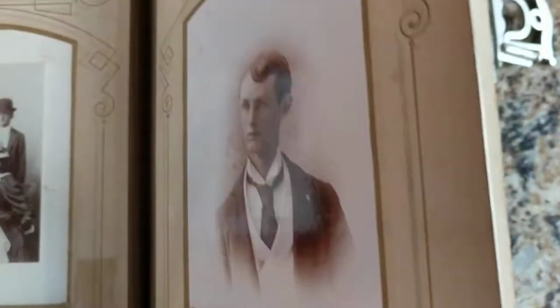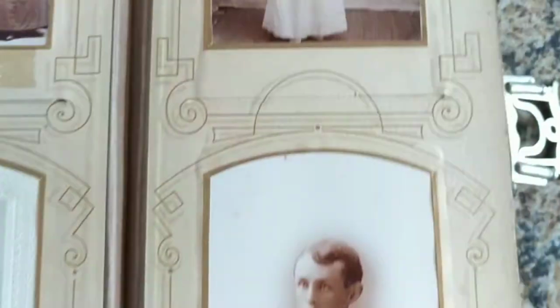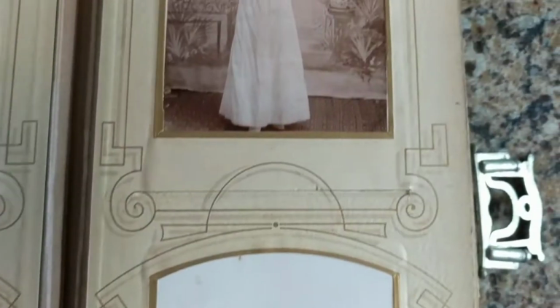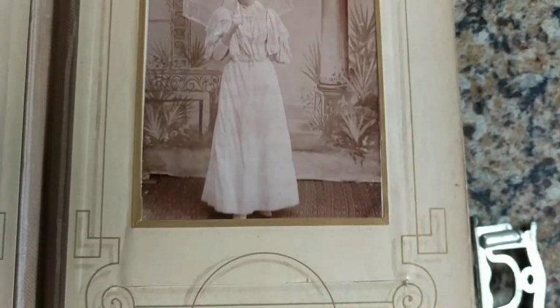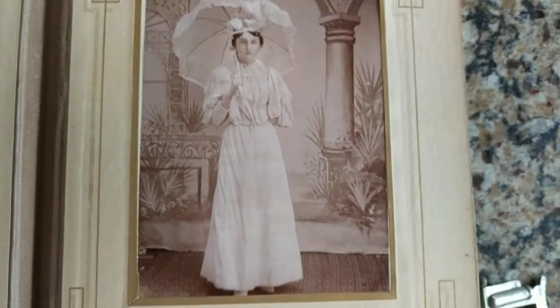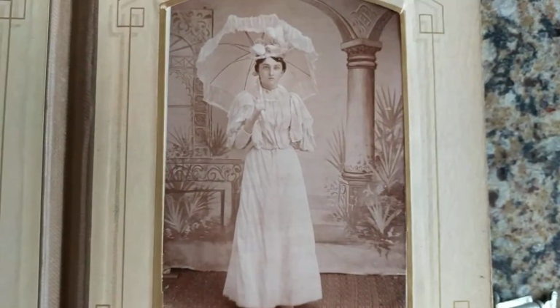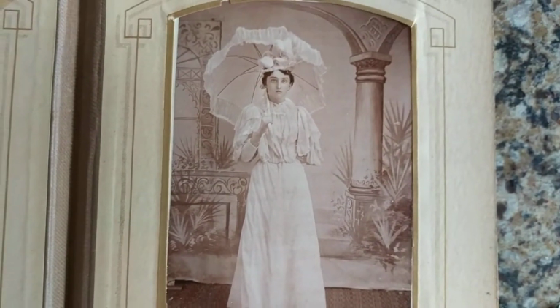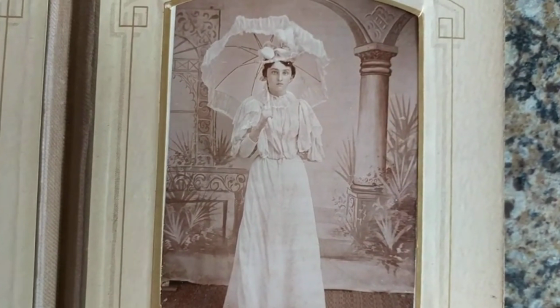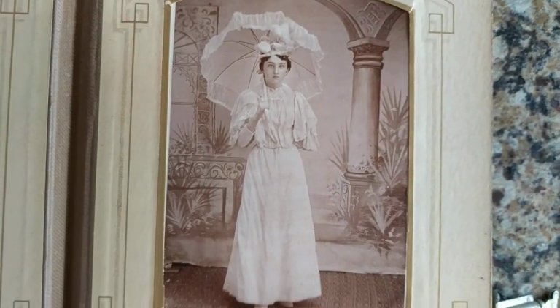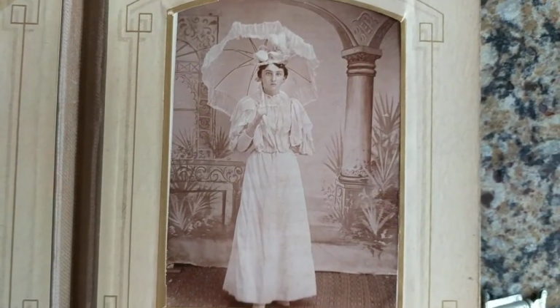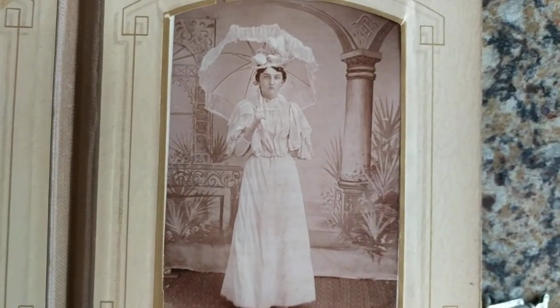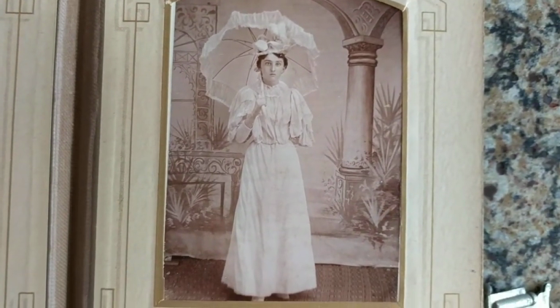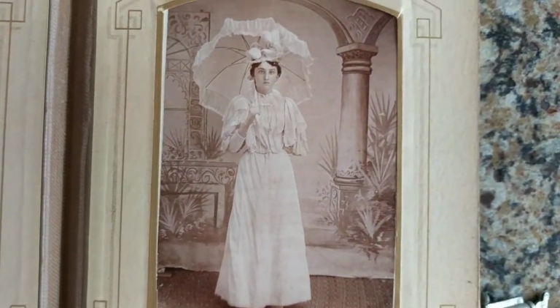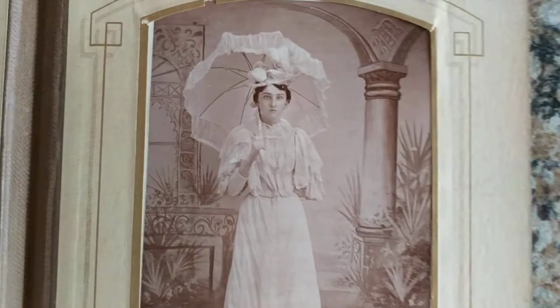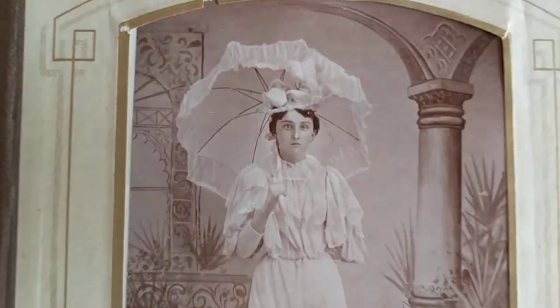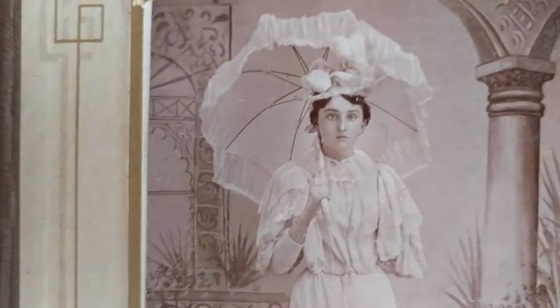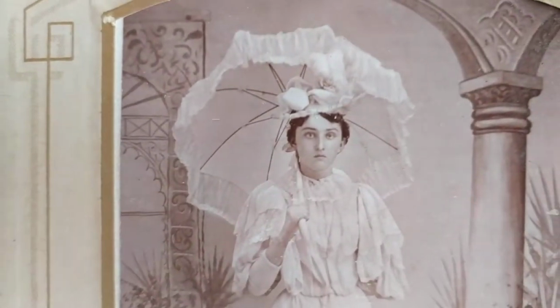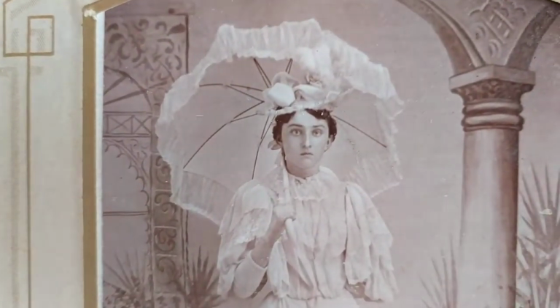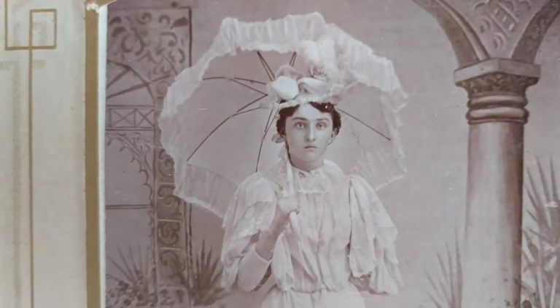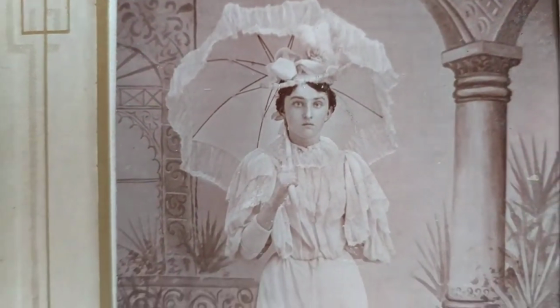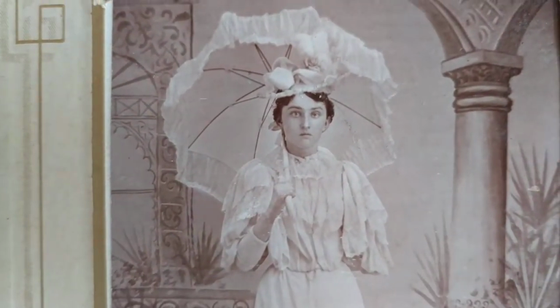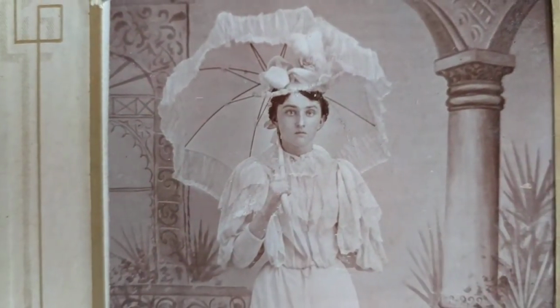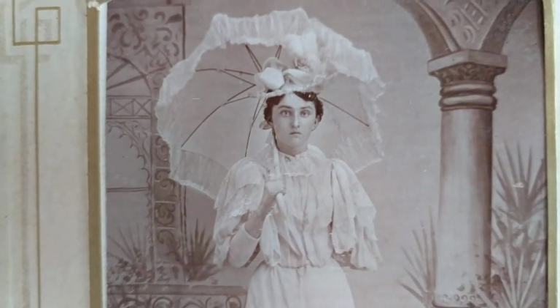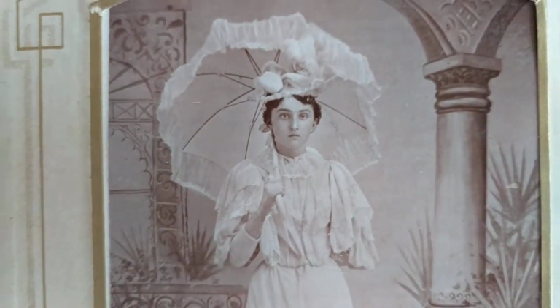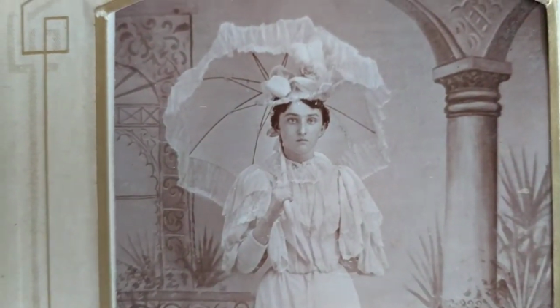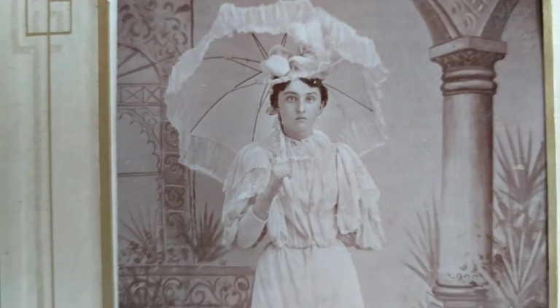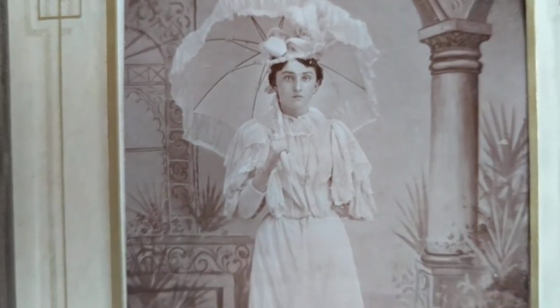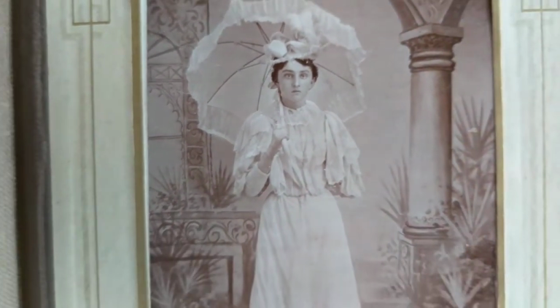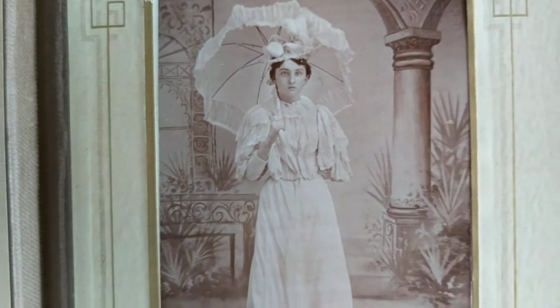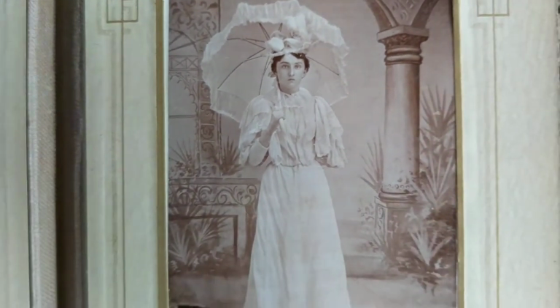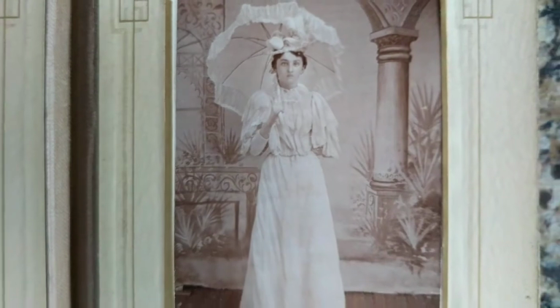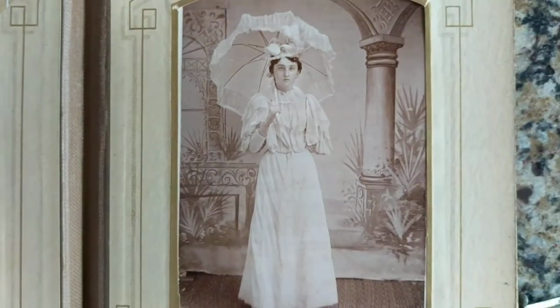Oh wait, I forgot this one. Amazing image — I really like that parasol, and that hat, and that Edwardian style gown.